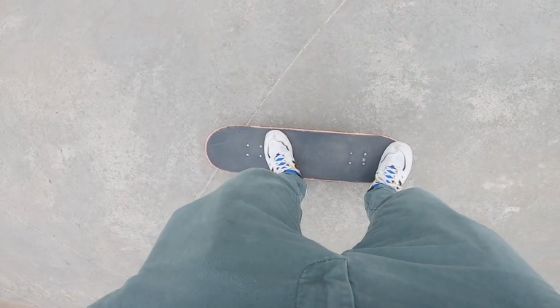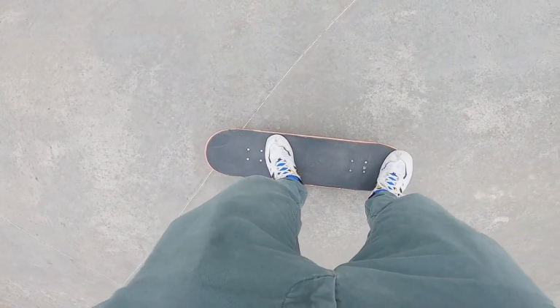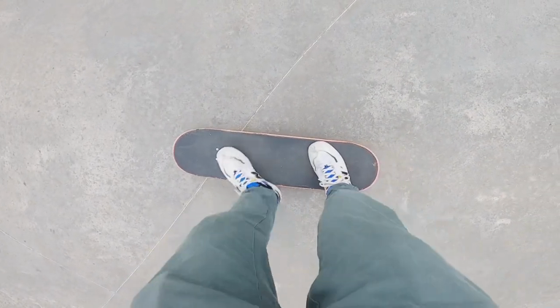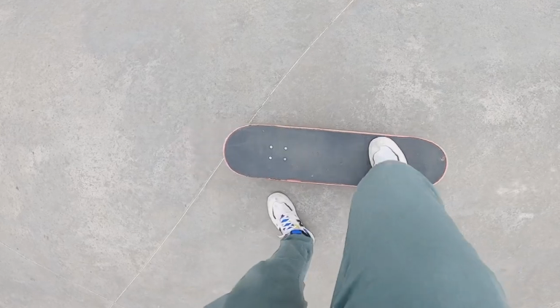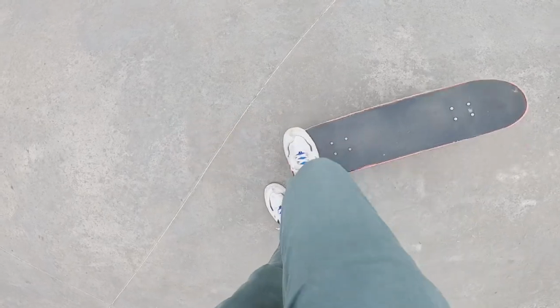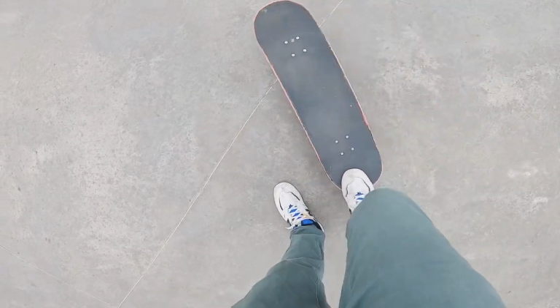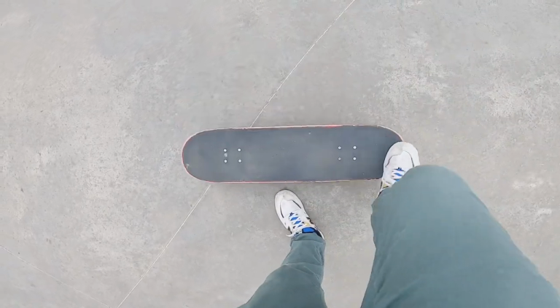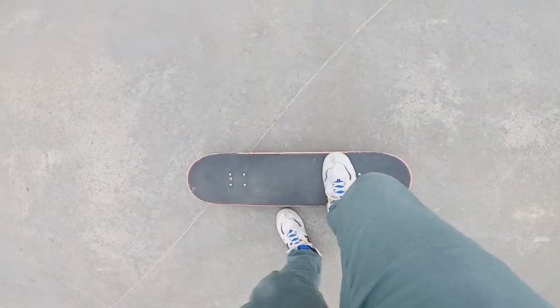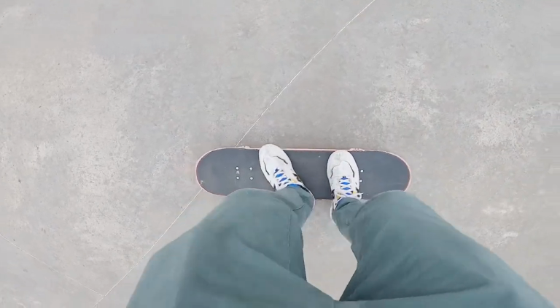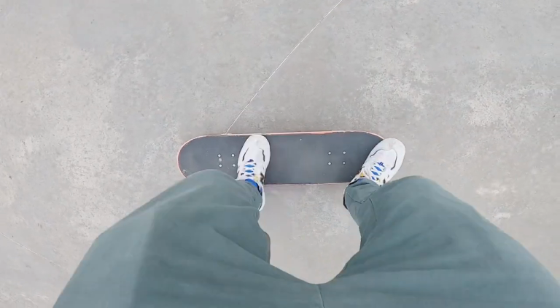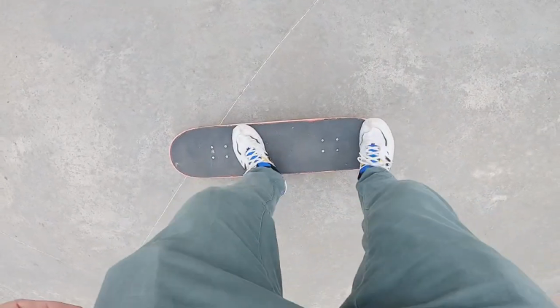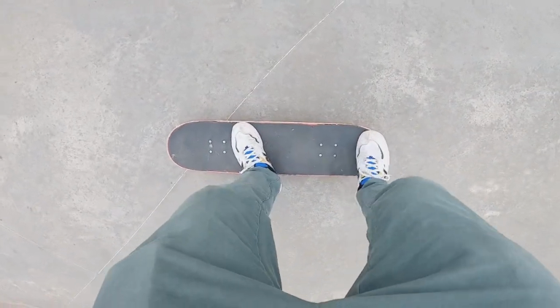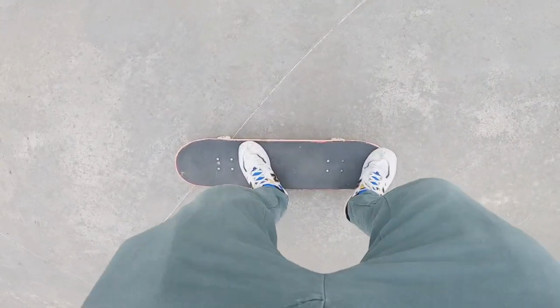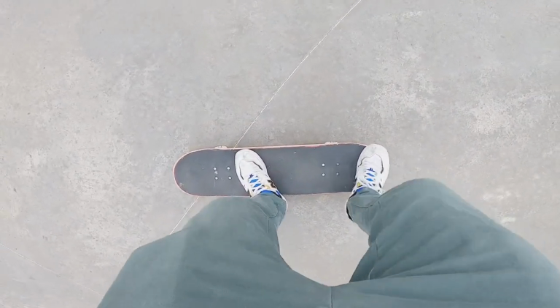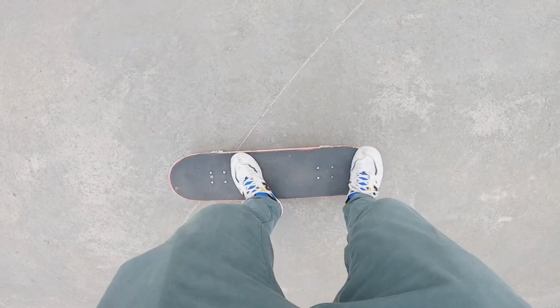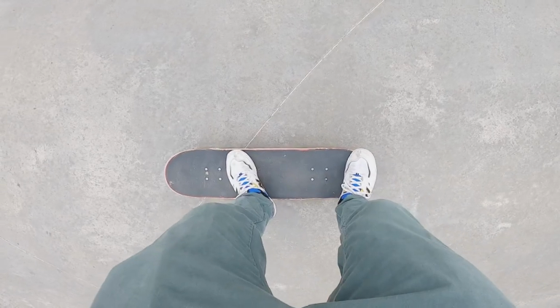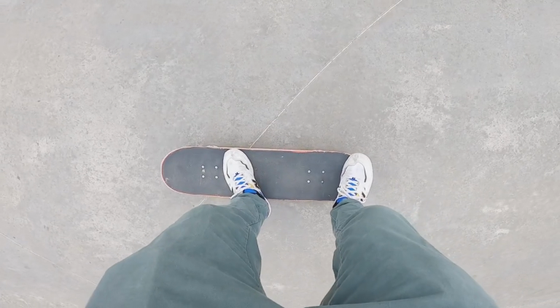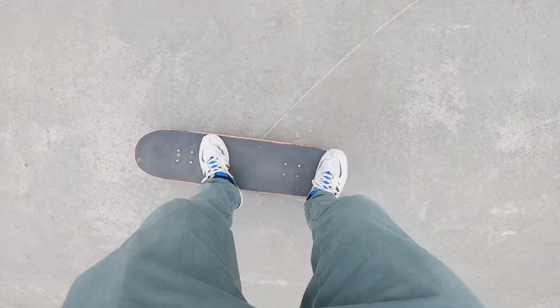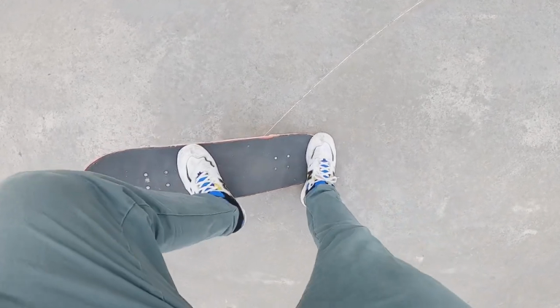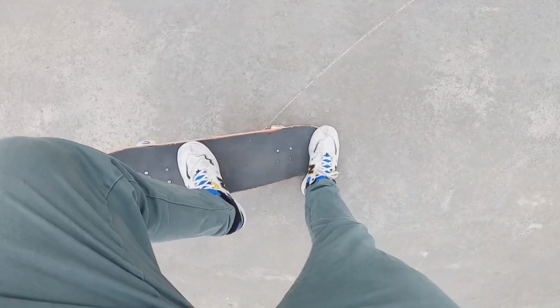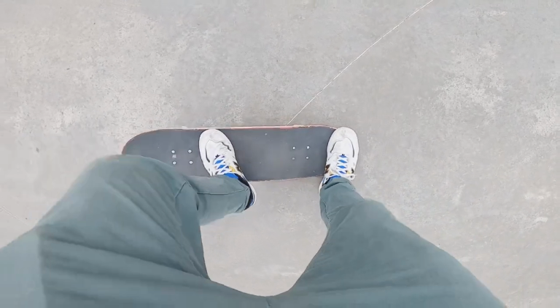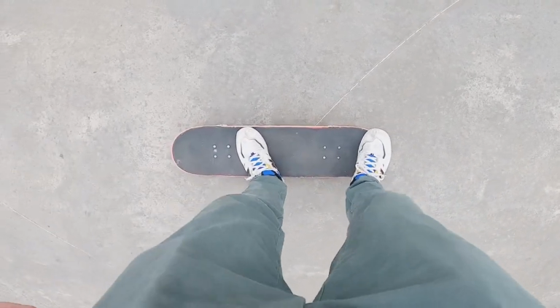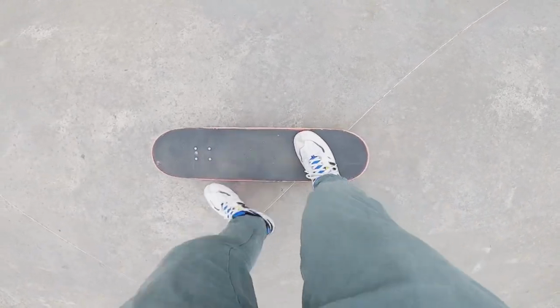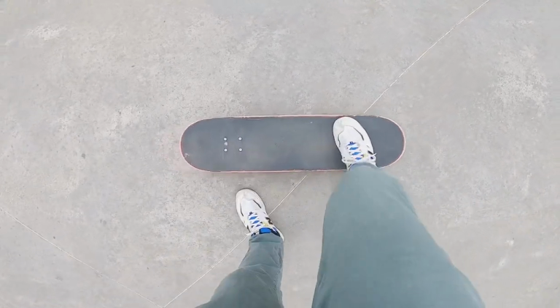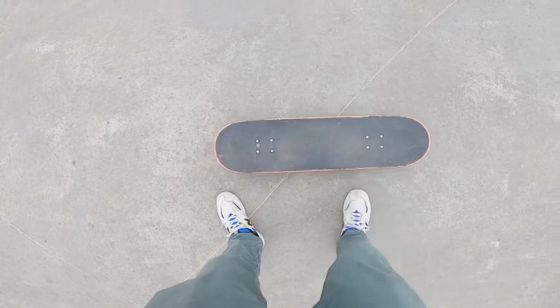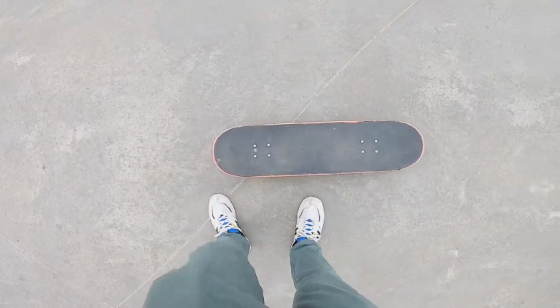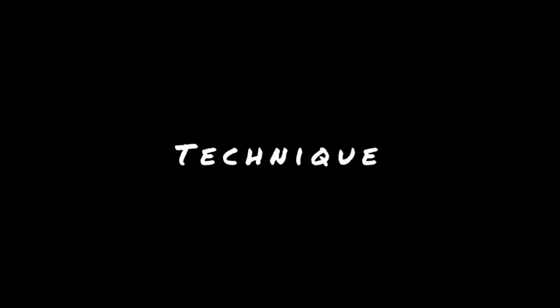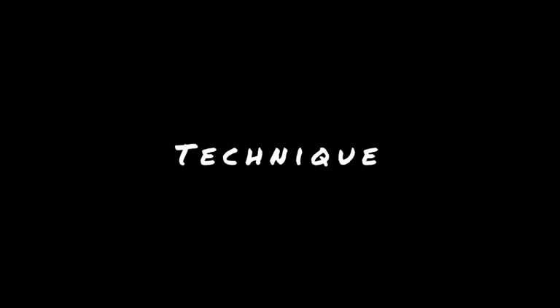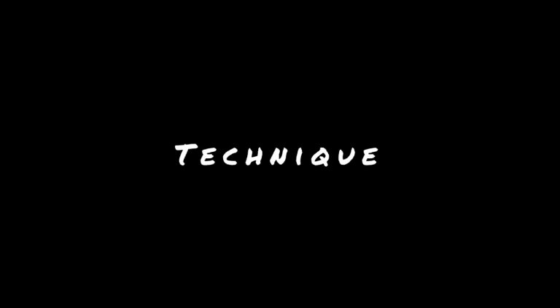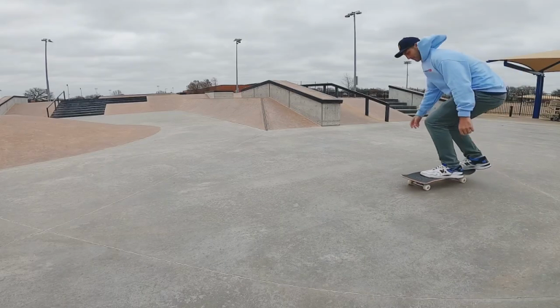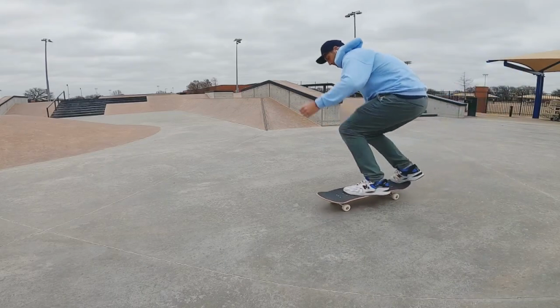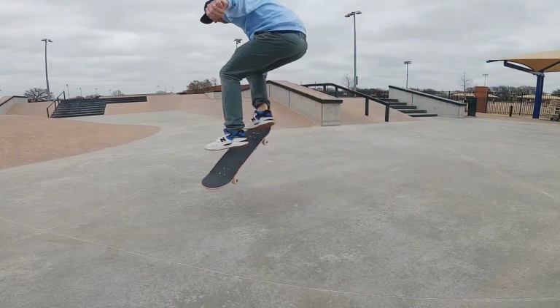And then sliding back. Quick note: to get a cleaner pop, I actually use the nose of my board — this is the only trick I do it with. I find if I use the tail I have a soggy pop shove it, but if I use the nose I get a clean and crisp pop.